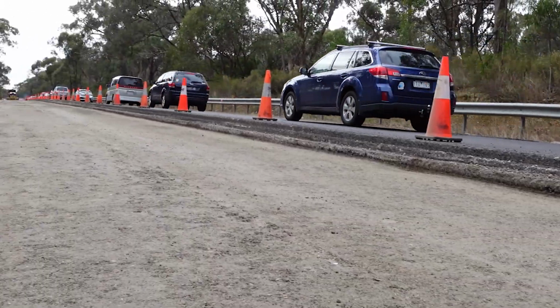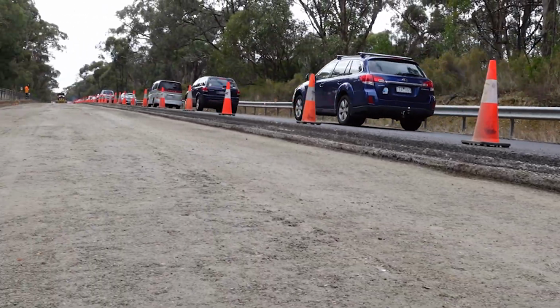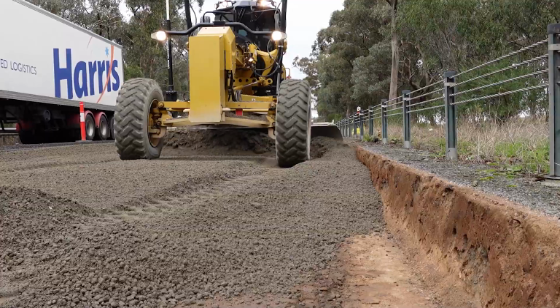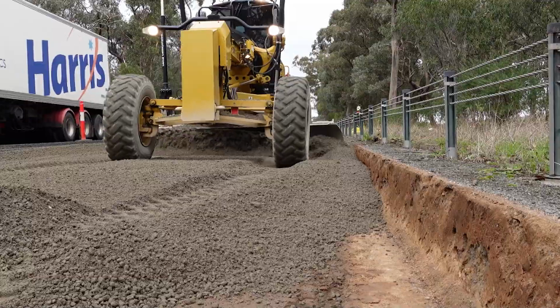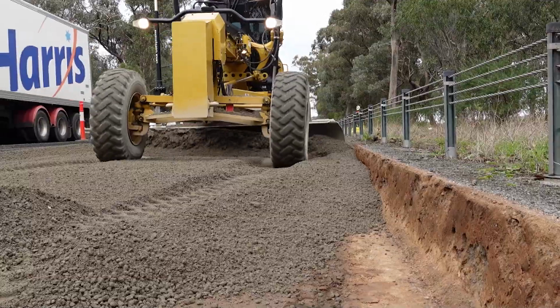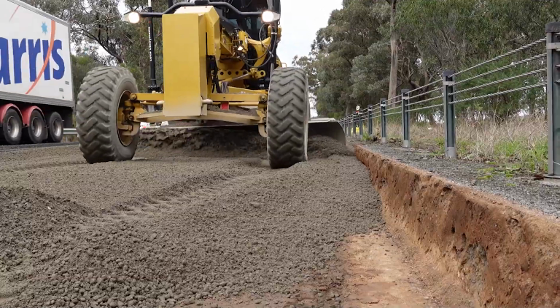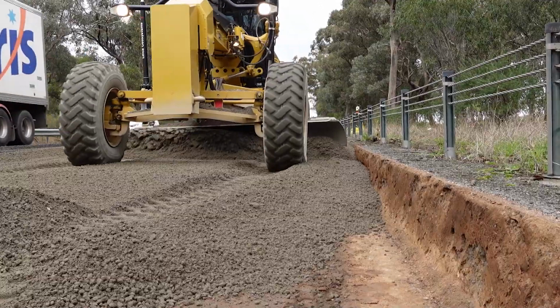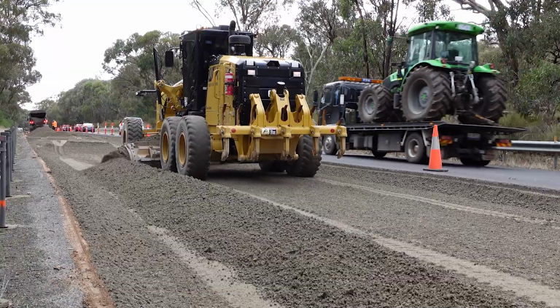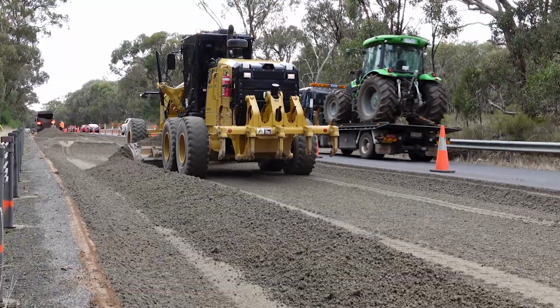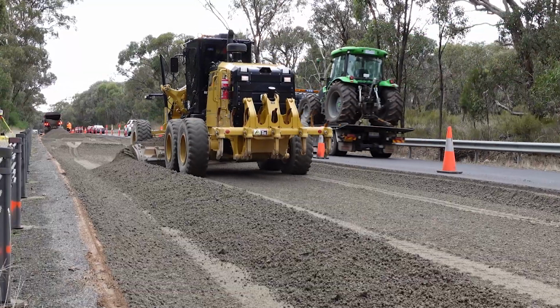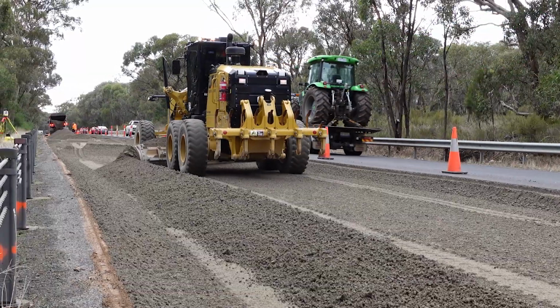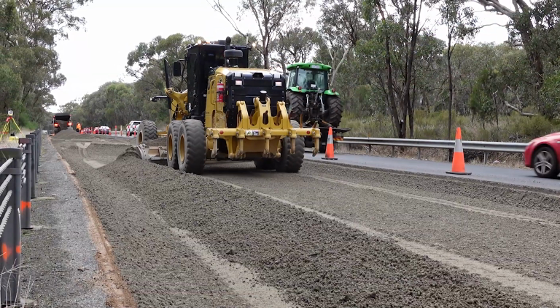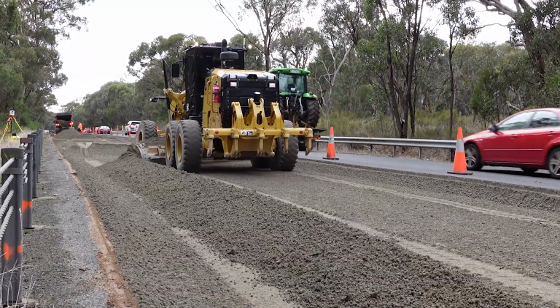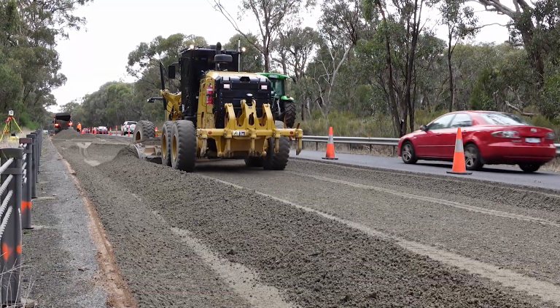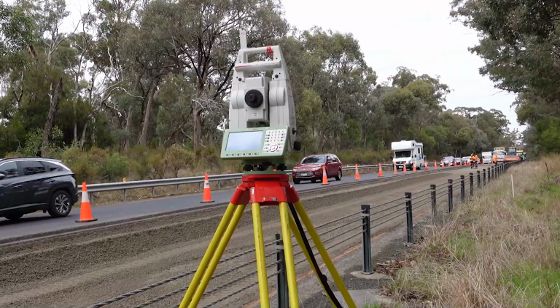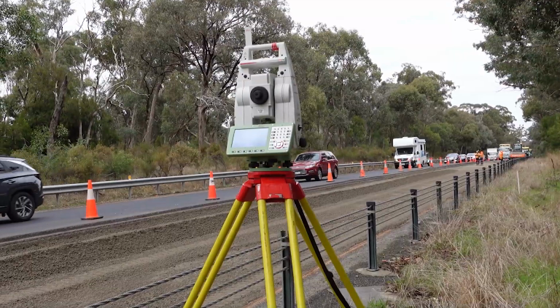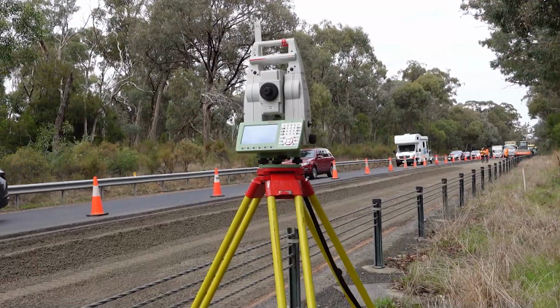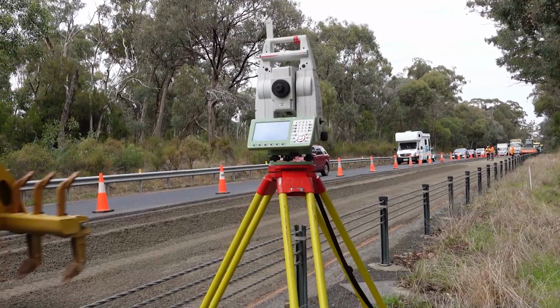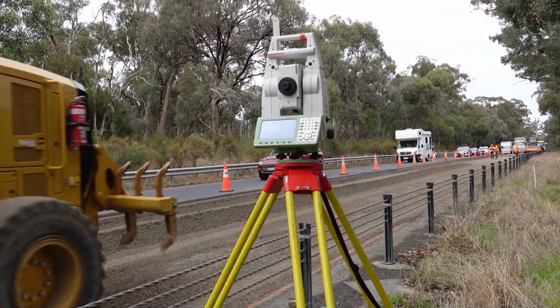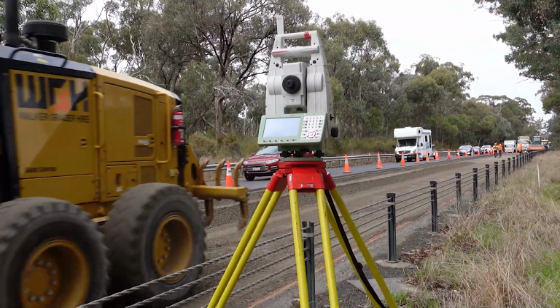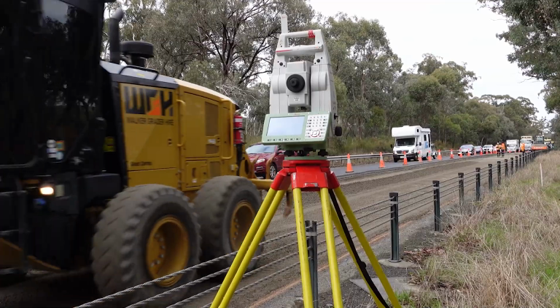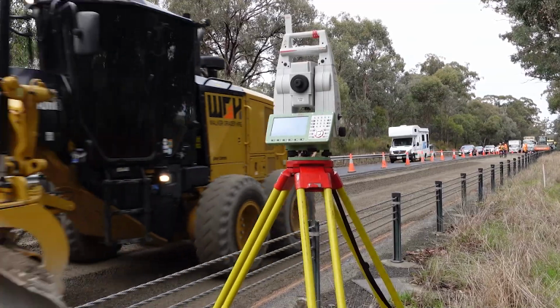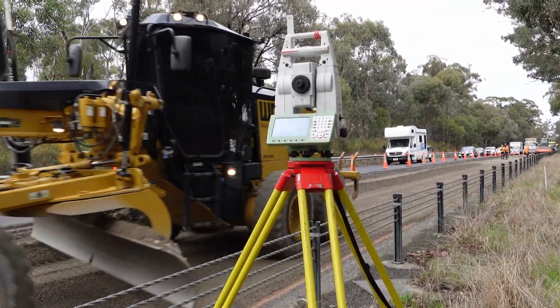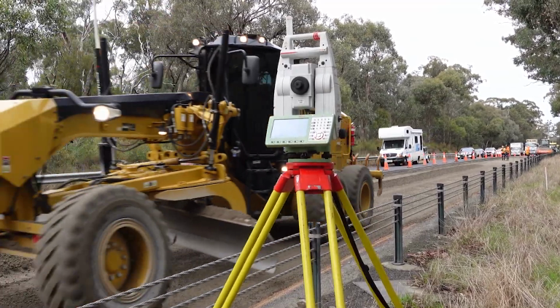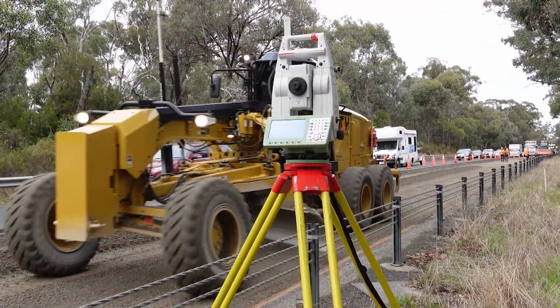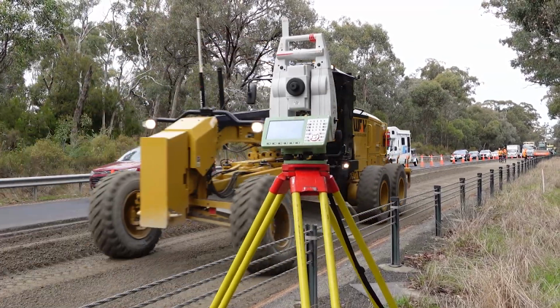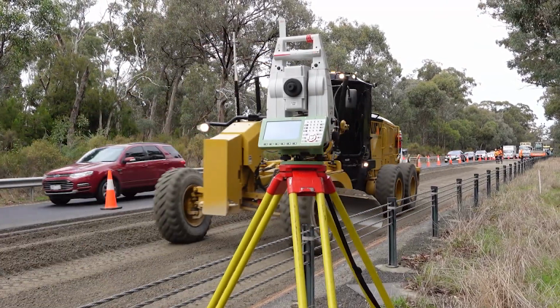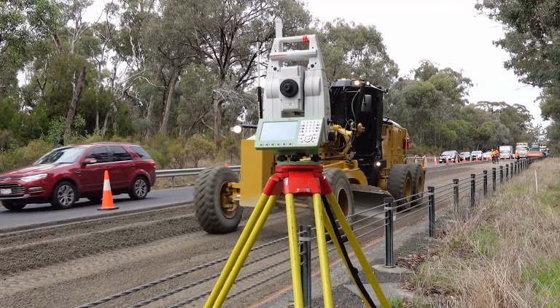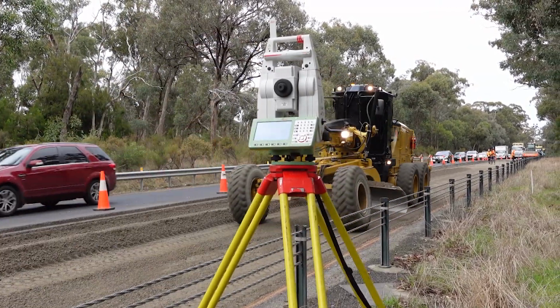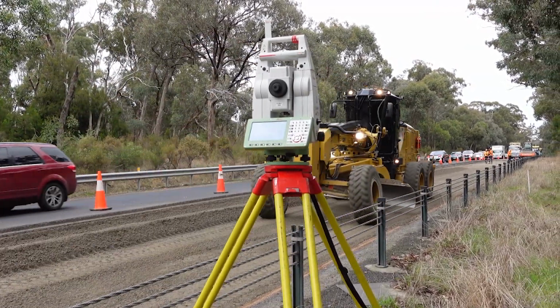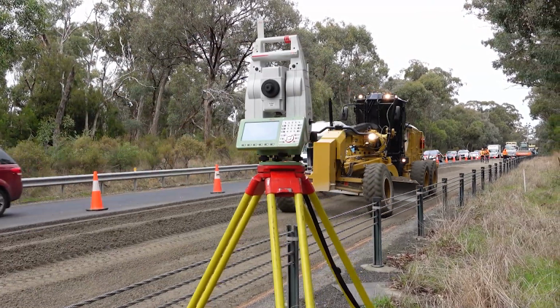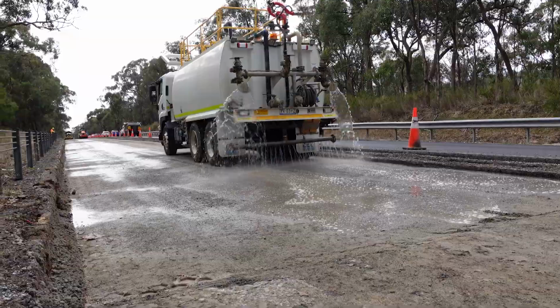We then lay a 180mm layer of cement treated crushed rock, or CT. This is done using a grader upfitted with GPS technology so we can ensure an even spread of the product.